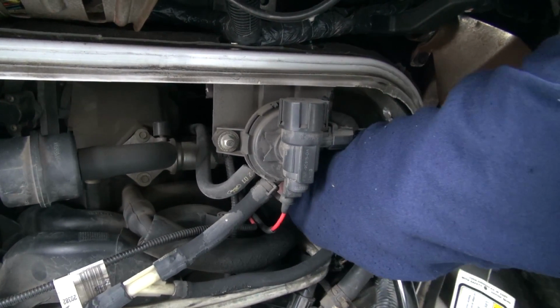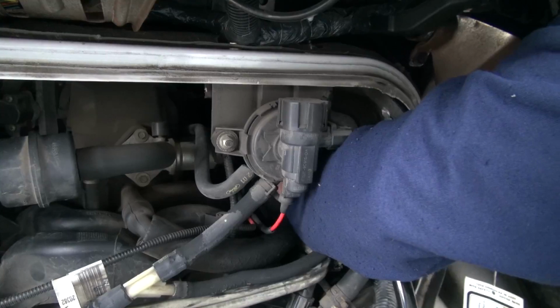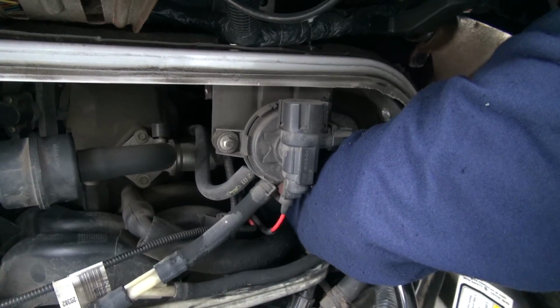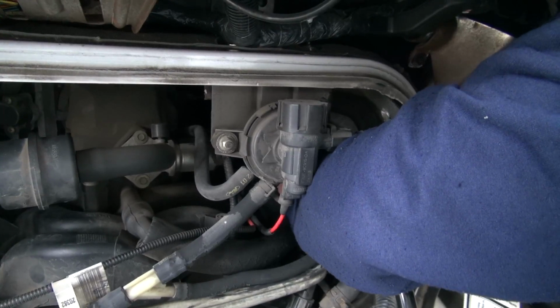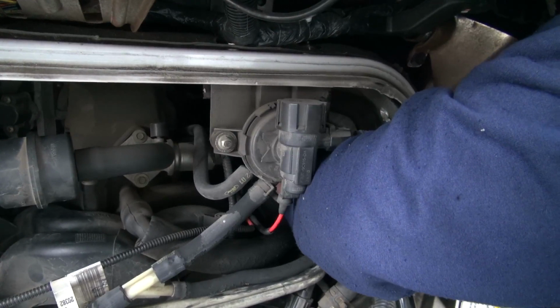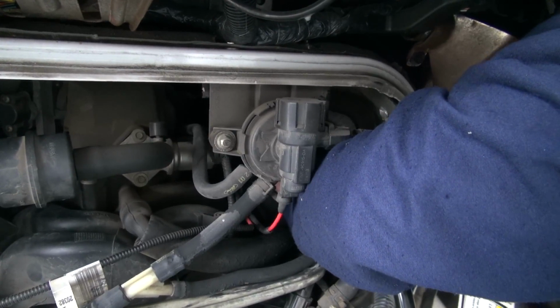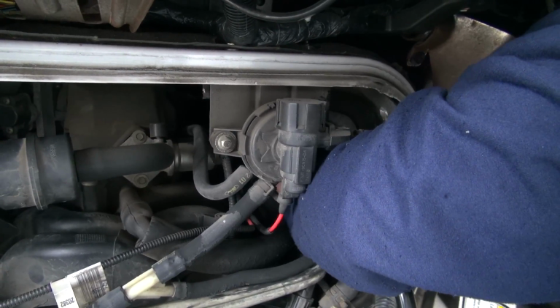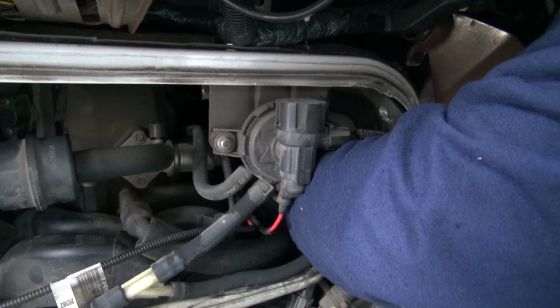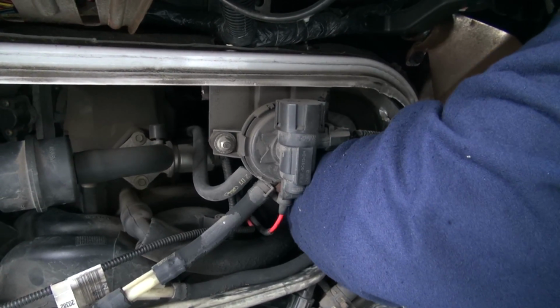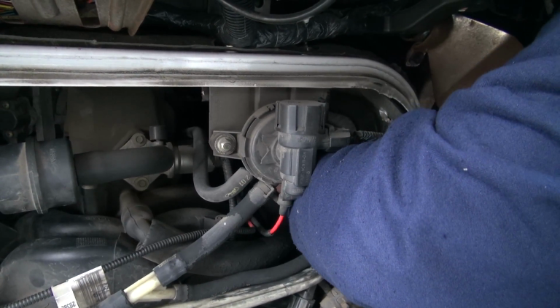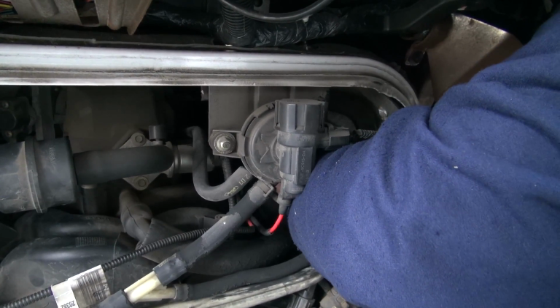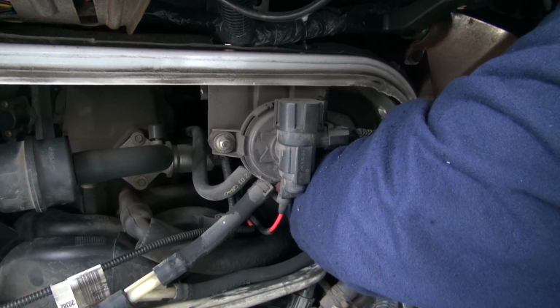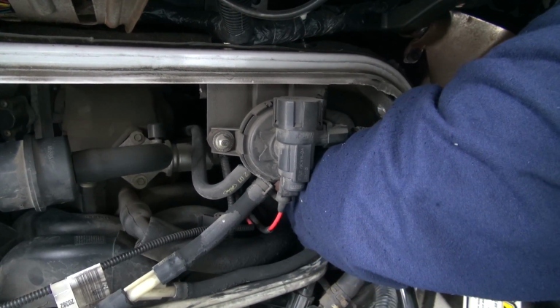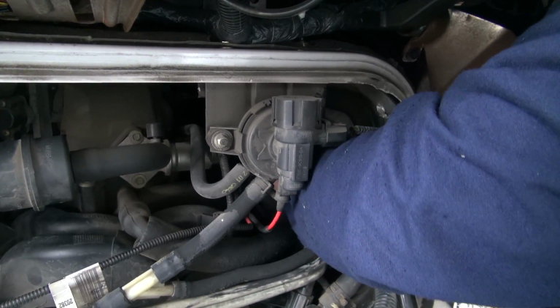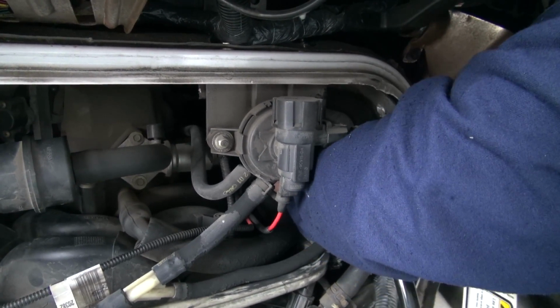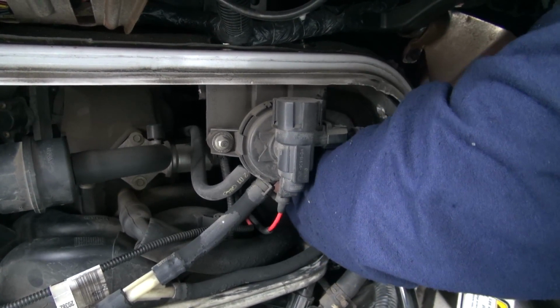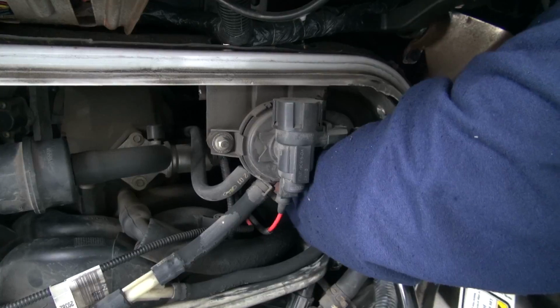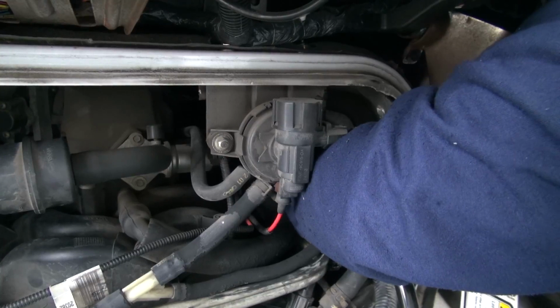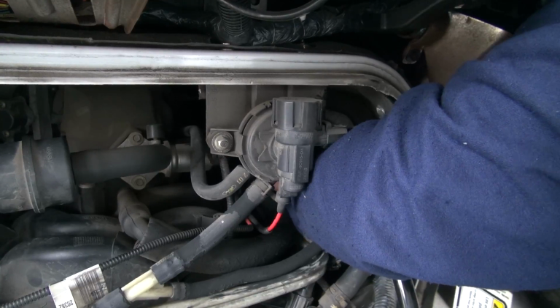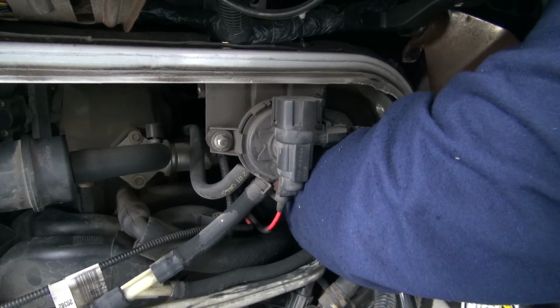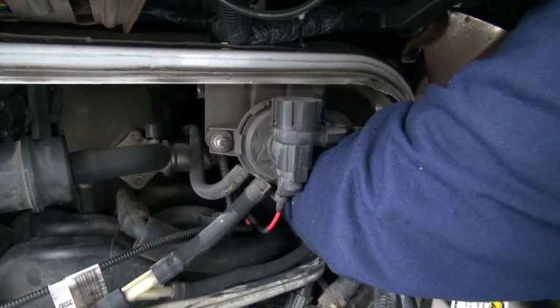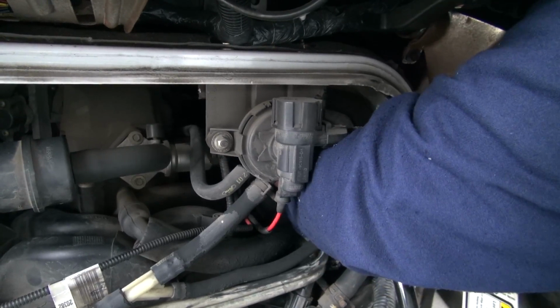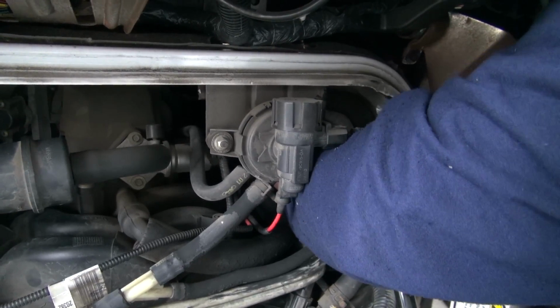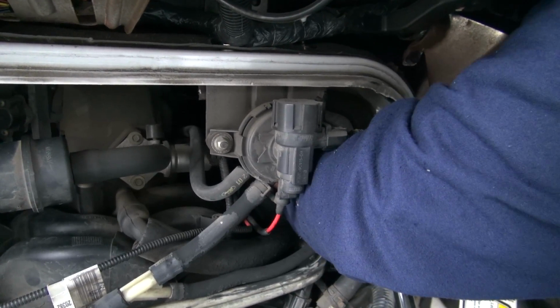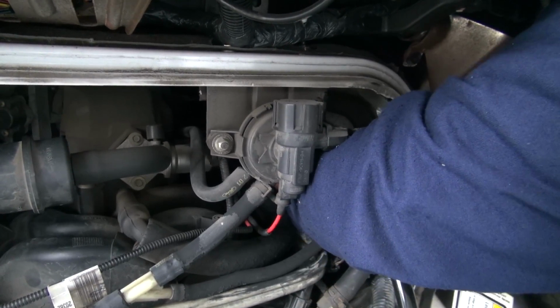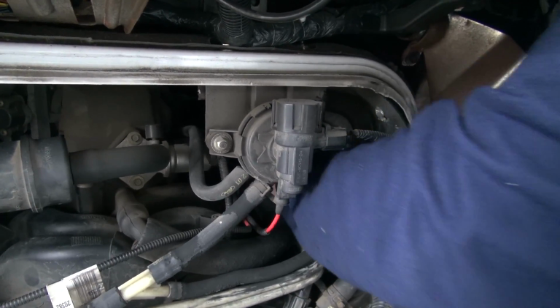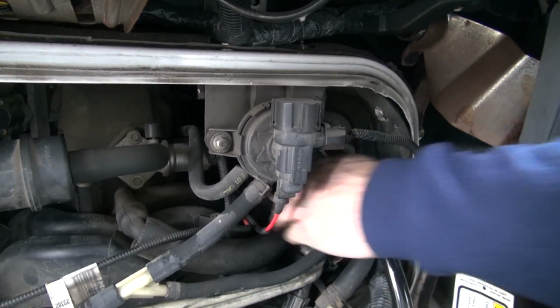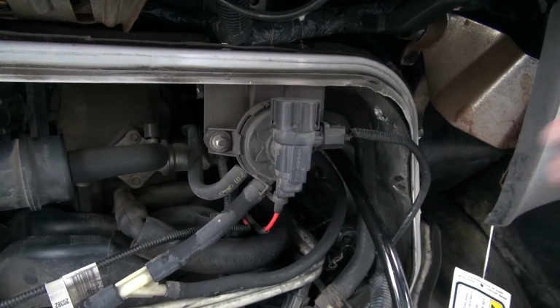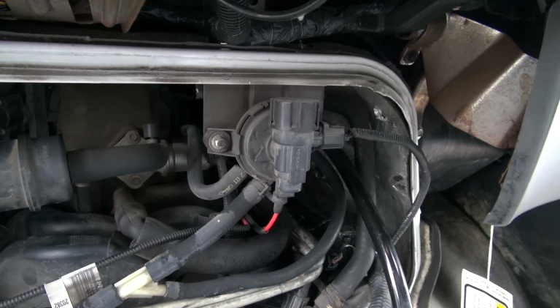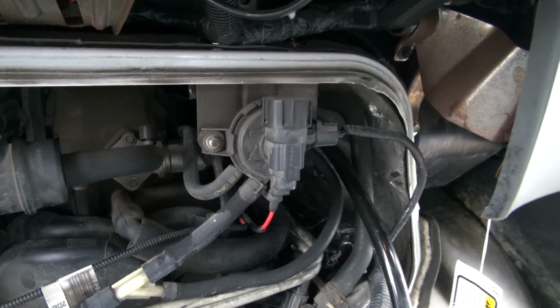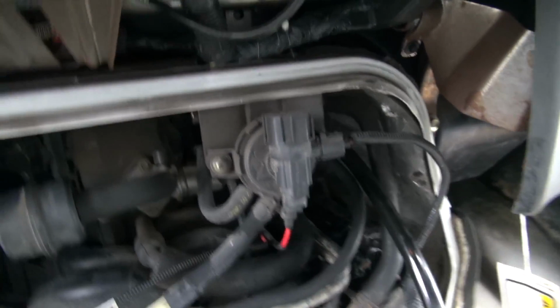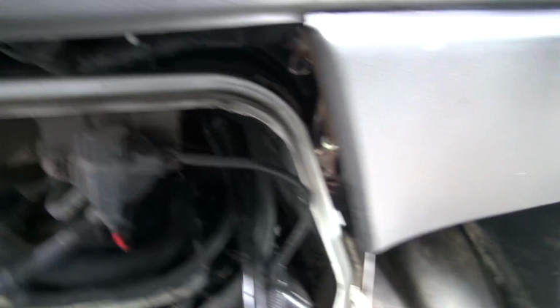The push button release goes down. There it goes. That feels like it's in place. Start her up.